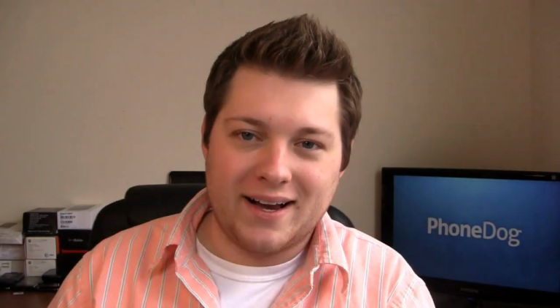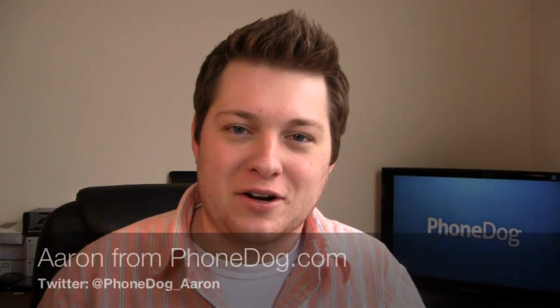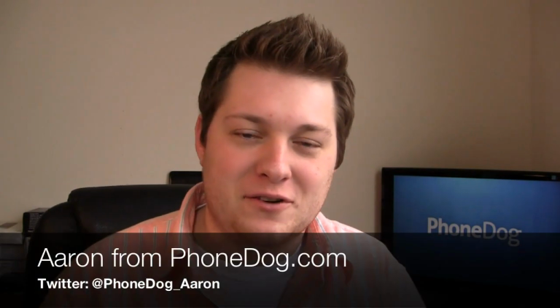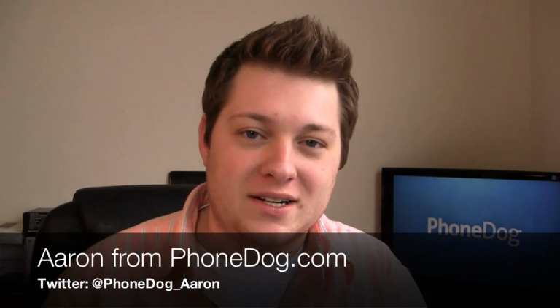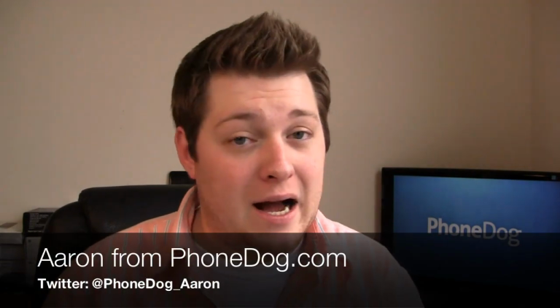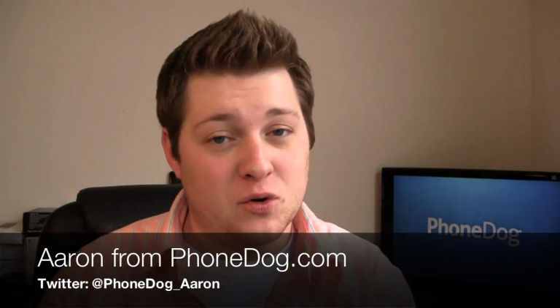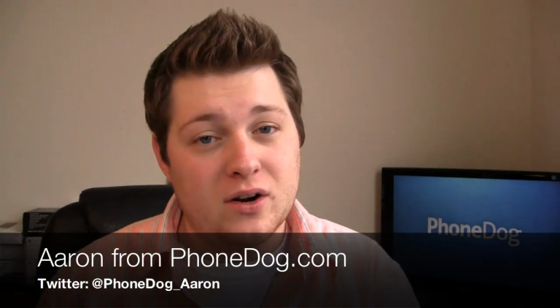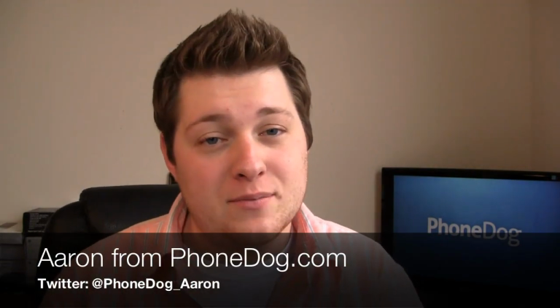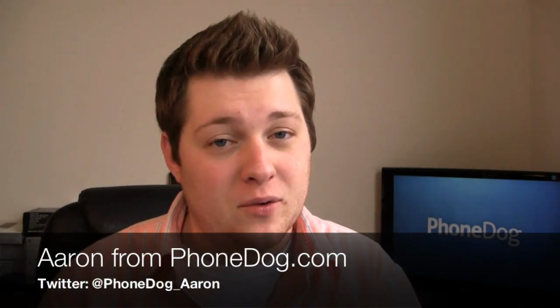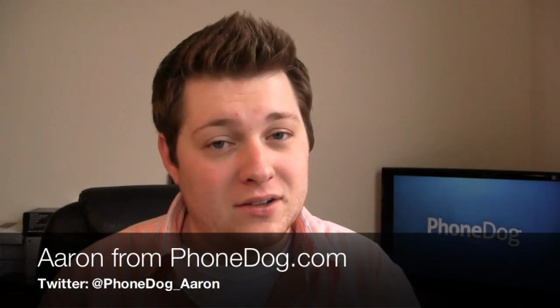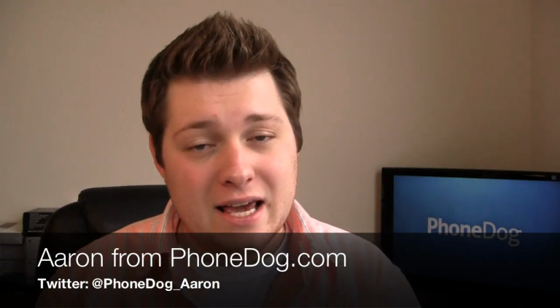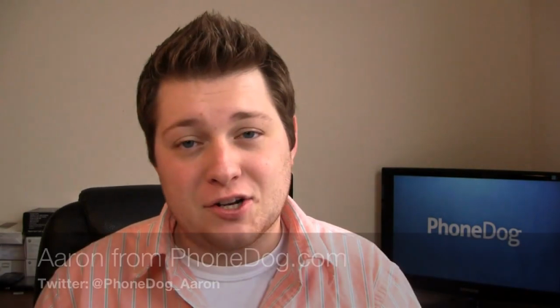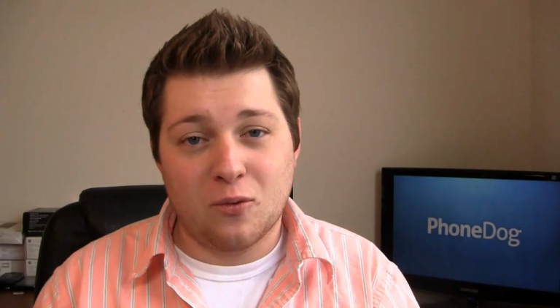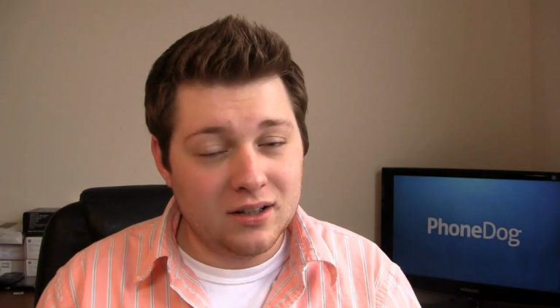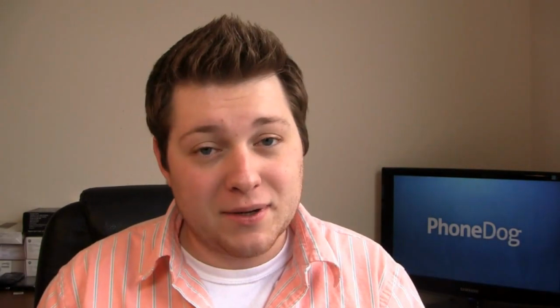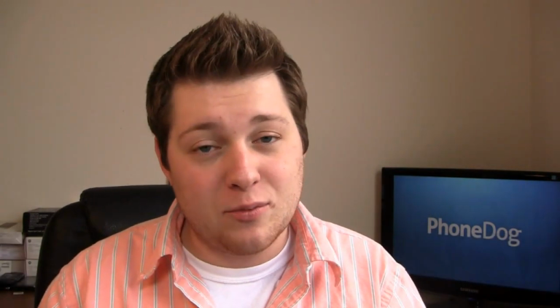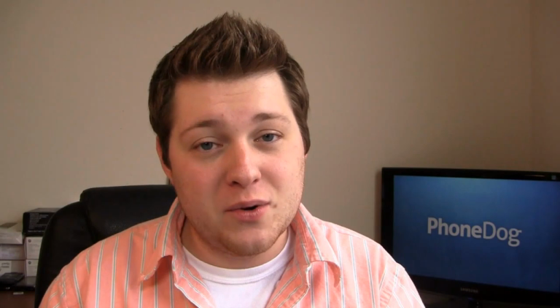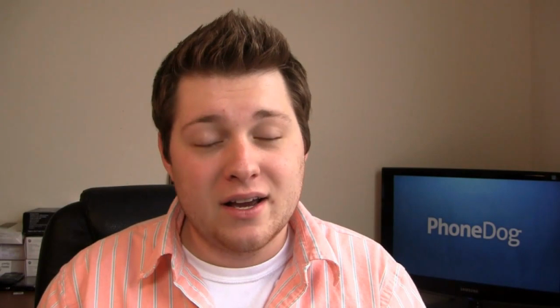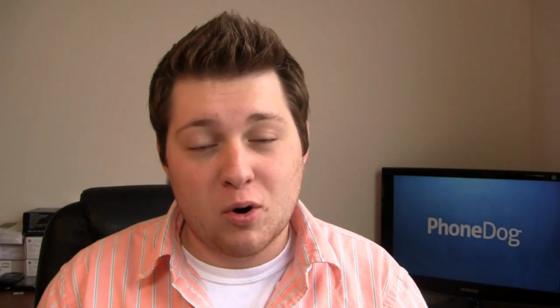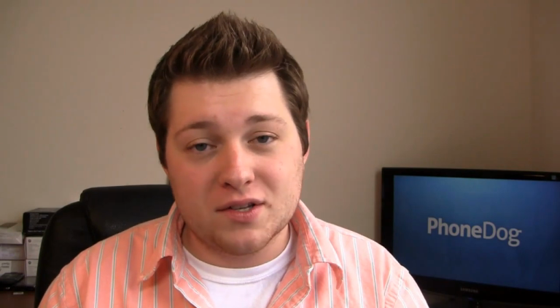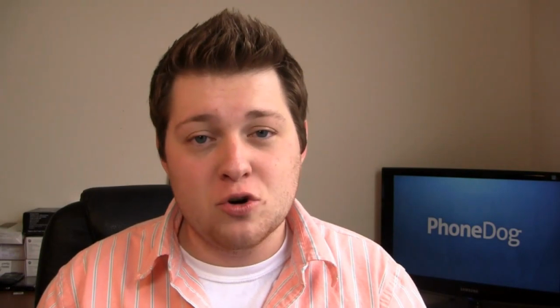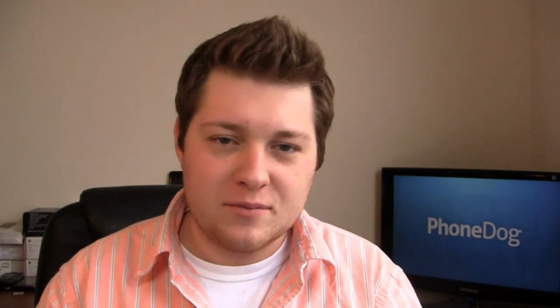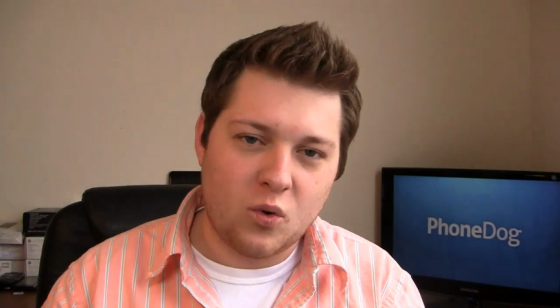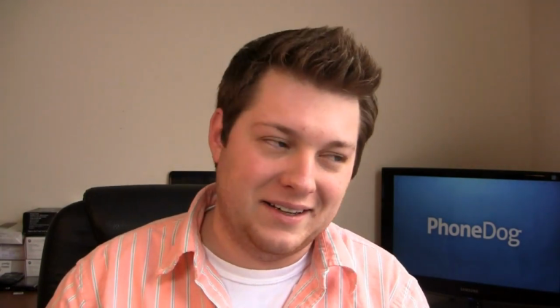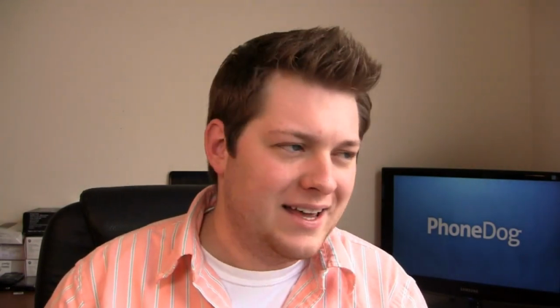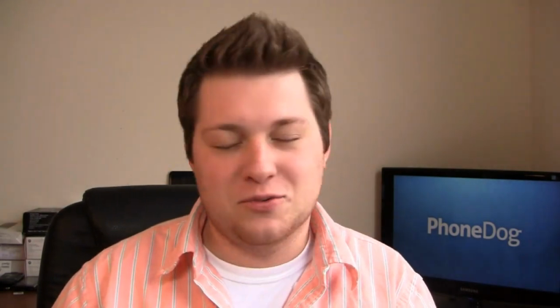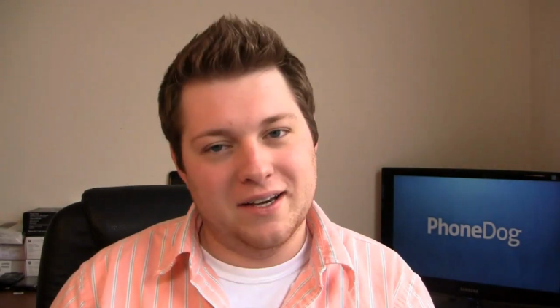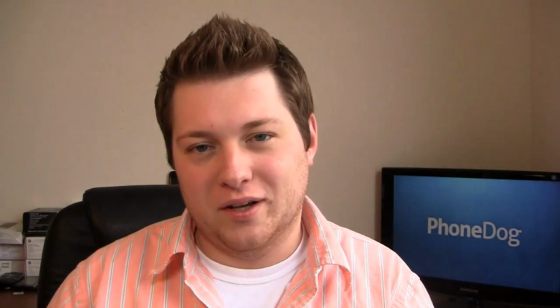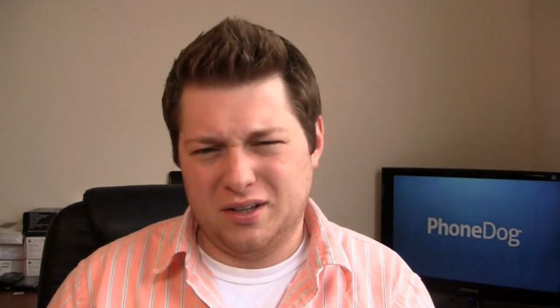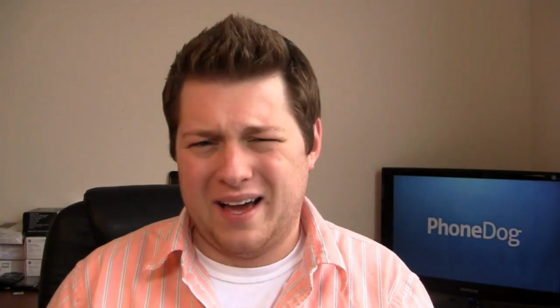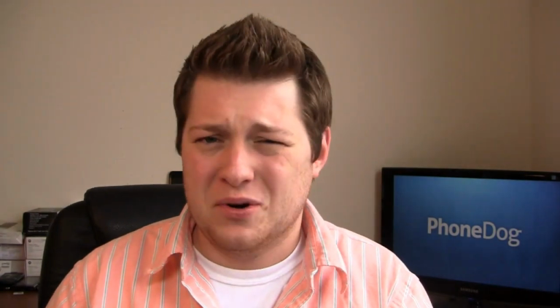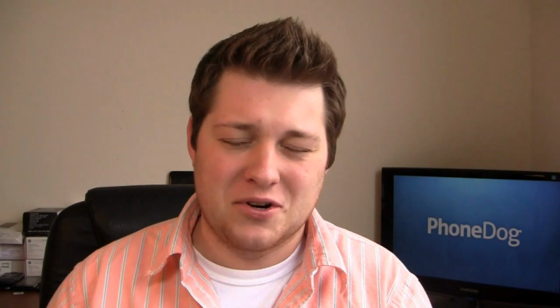Hey guys, I'm Aaron from phonedog.com and if you're wondering why I'm zooming around in my chair, it's because I'm reviewing Motorola Xoom. It comes with a one — that's a really, really bad joke, I'm sorry.